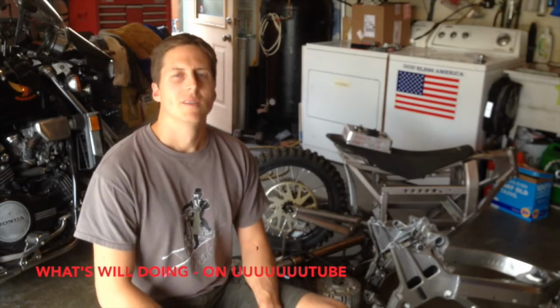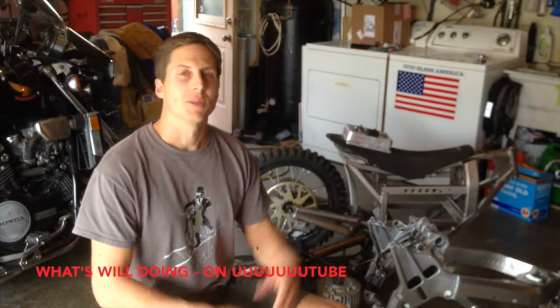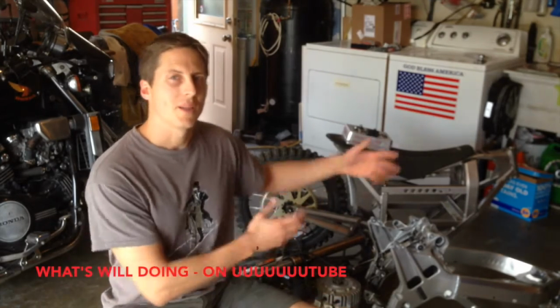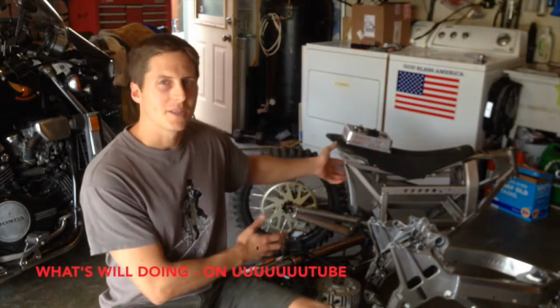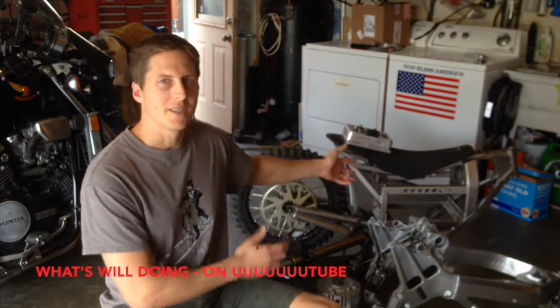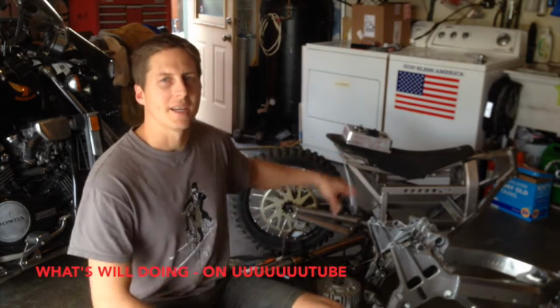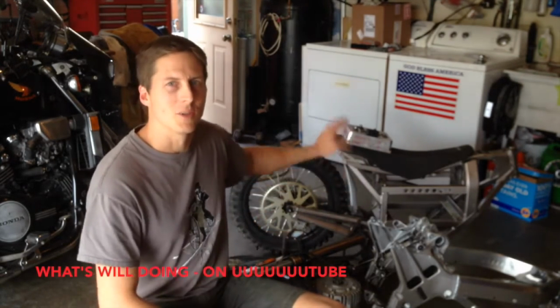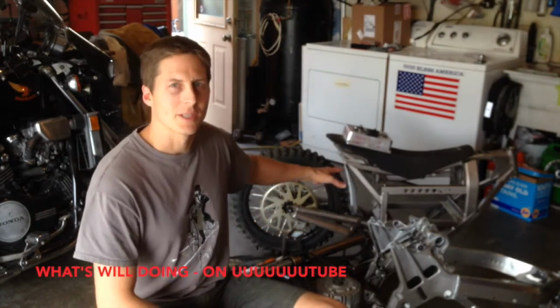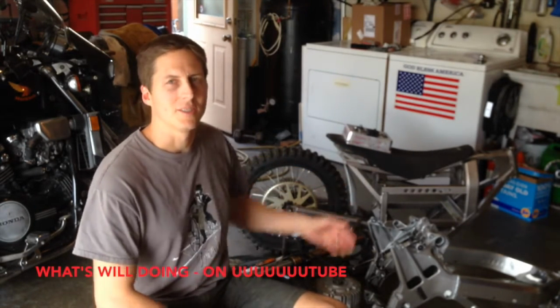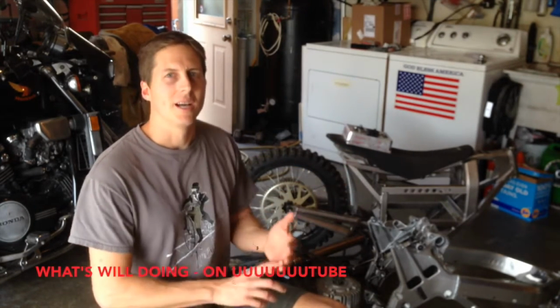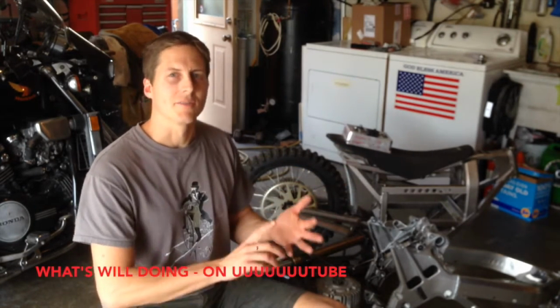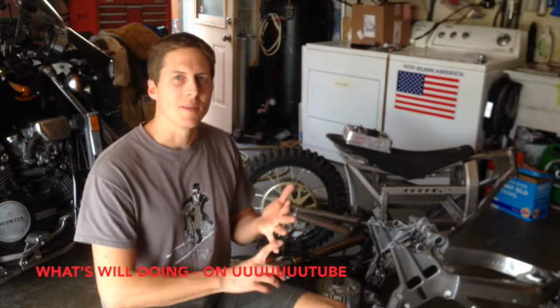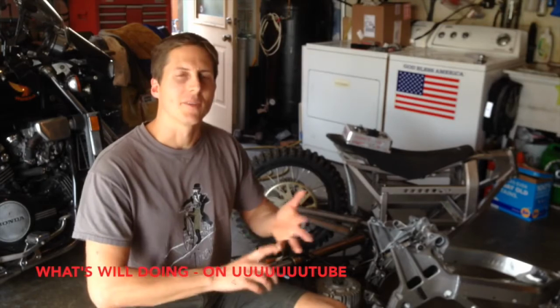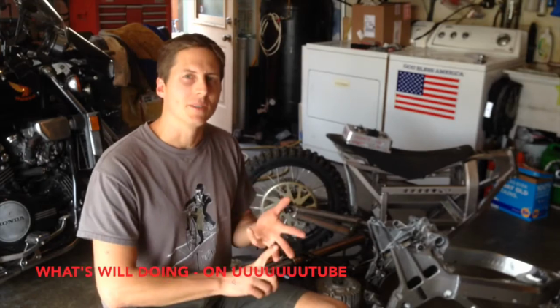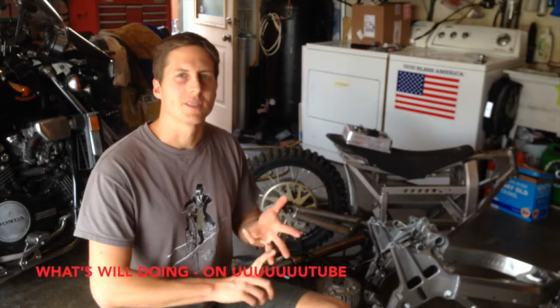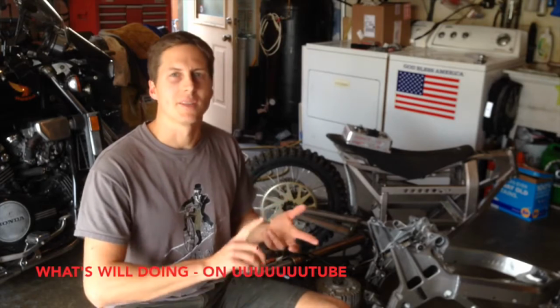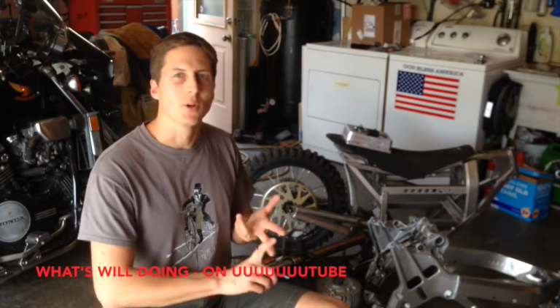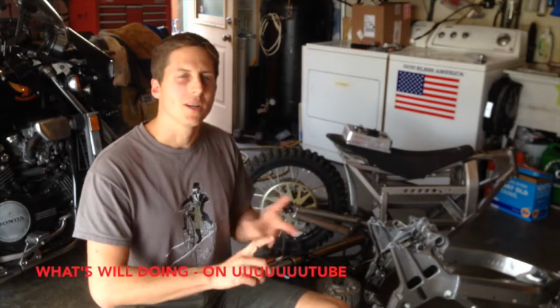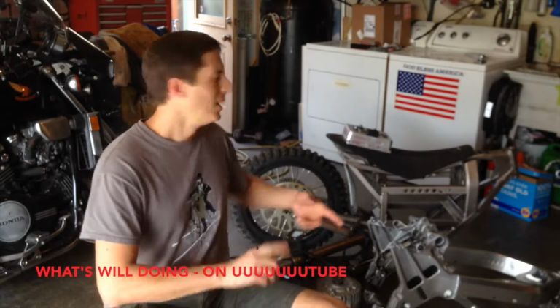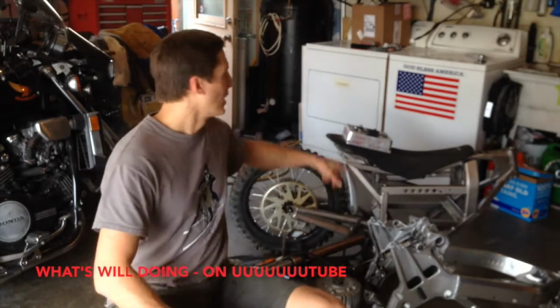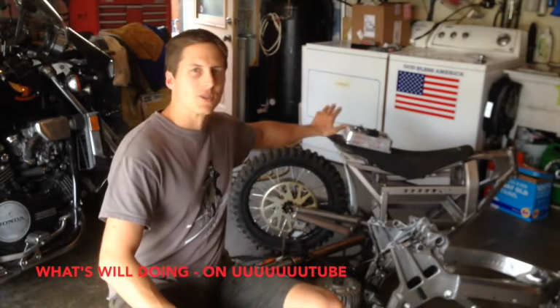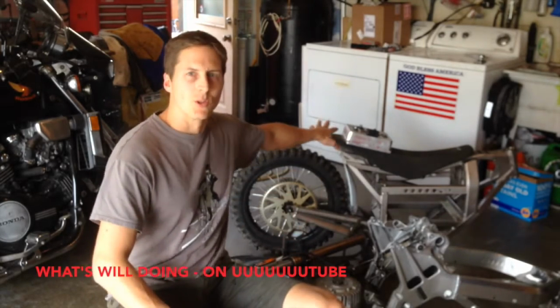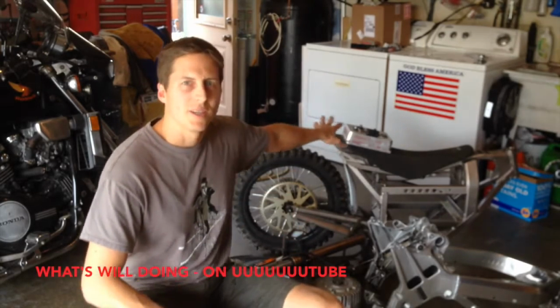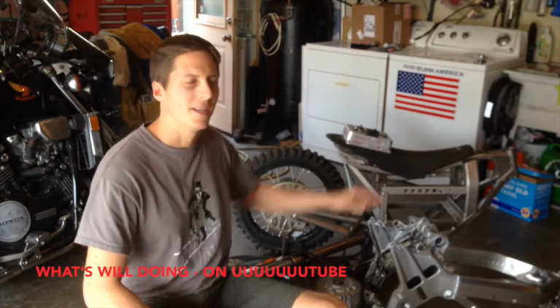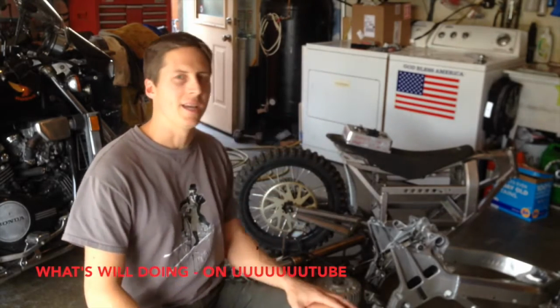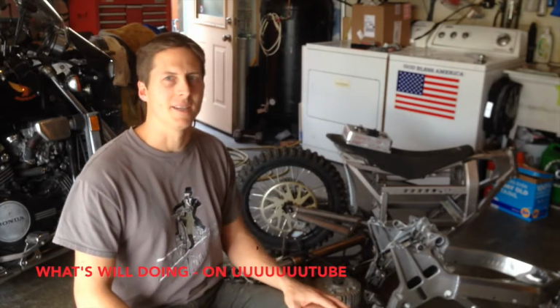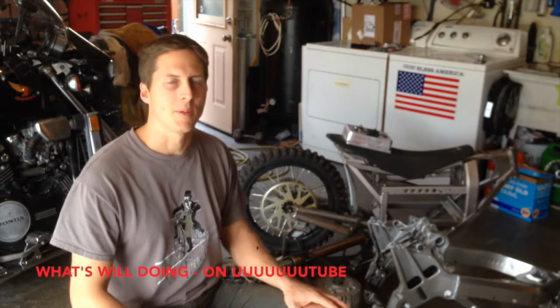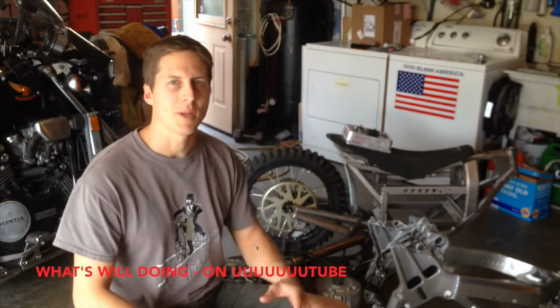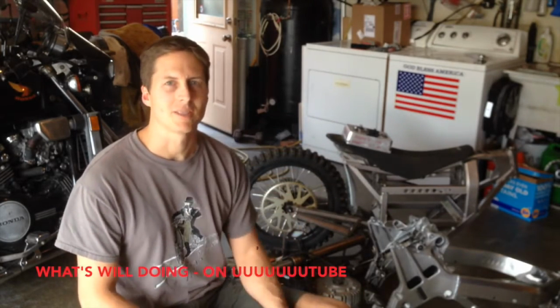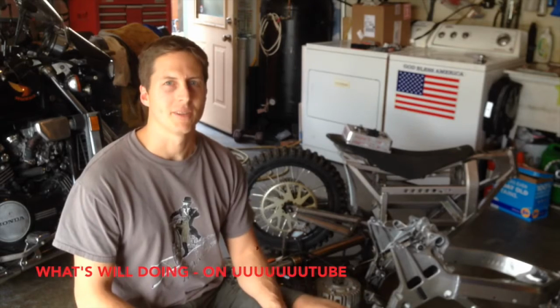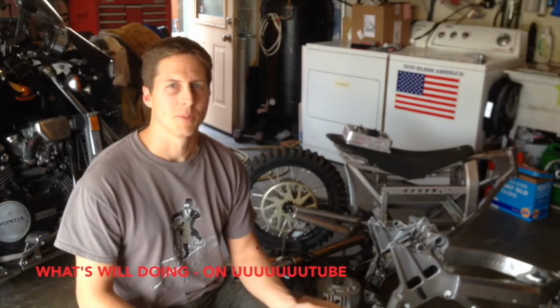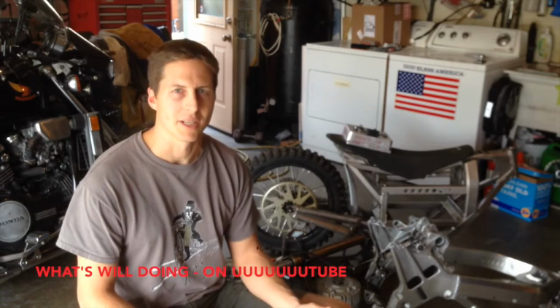So what this pile of parts here is — I got a Zero motorcycle. I got the frame, the wheels, the motor, the controller, and so I'm going to make myself an electric motorcycle.